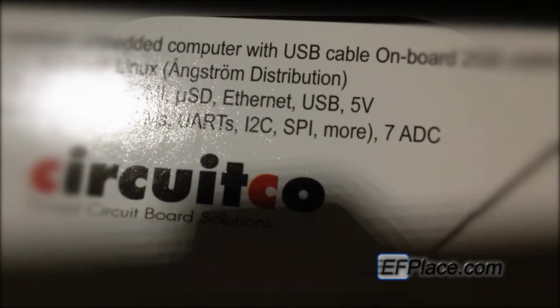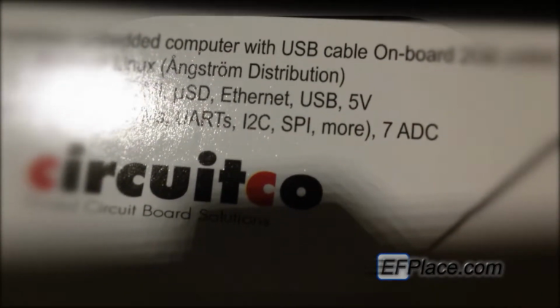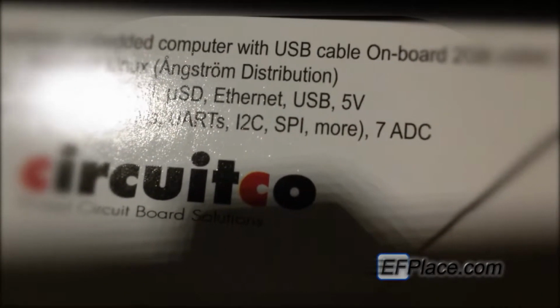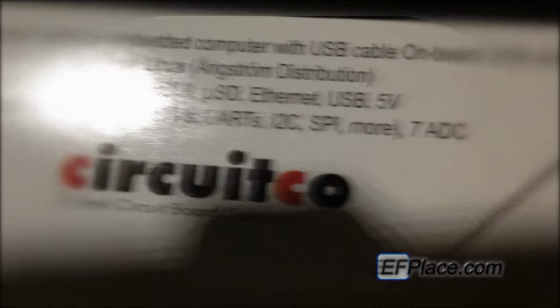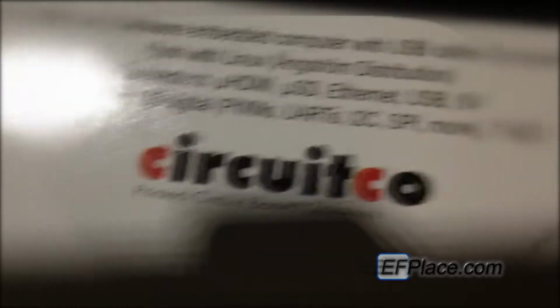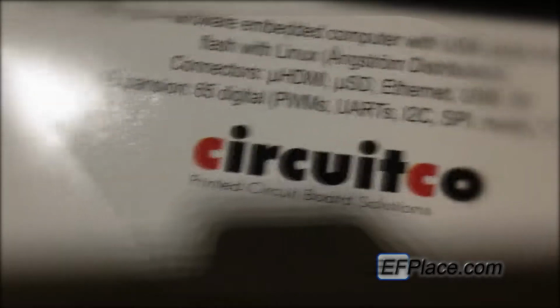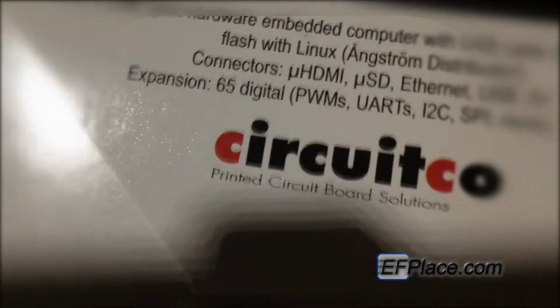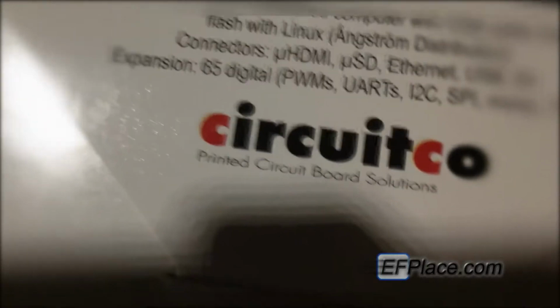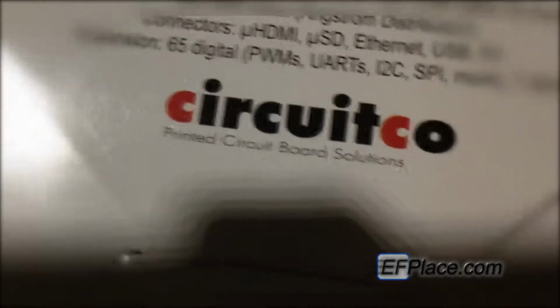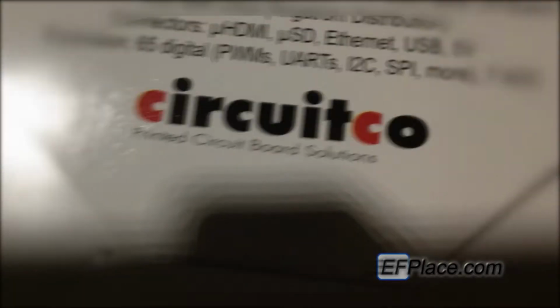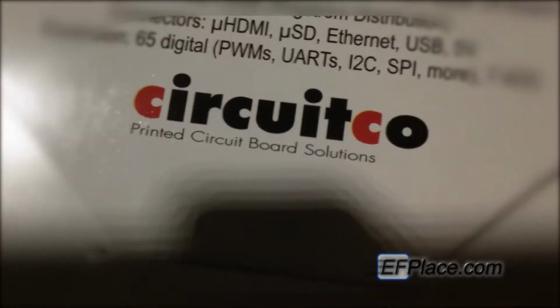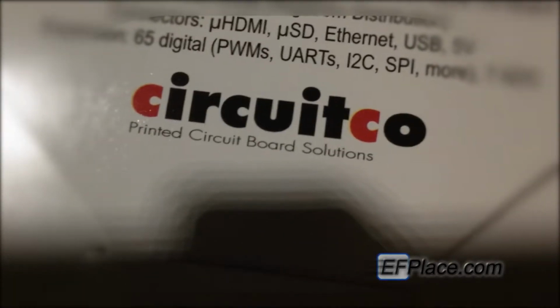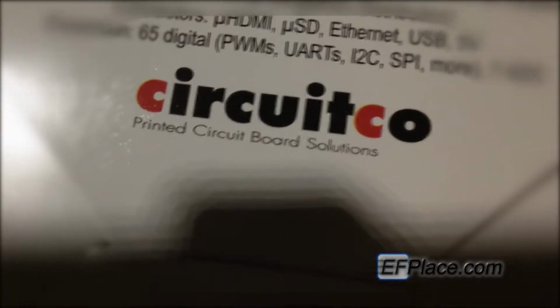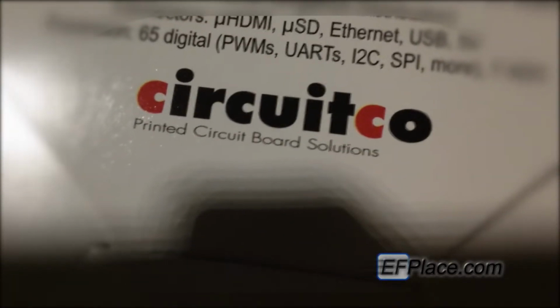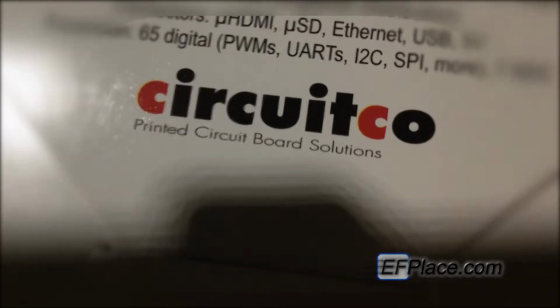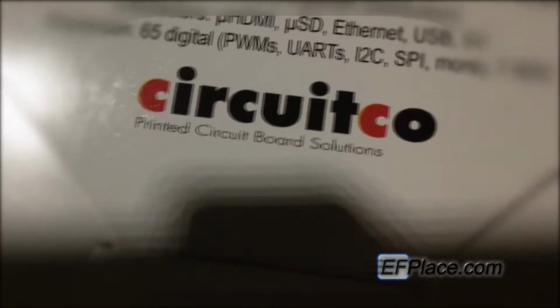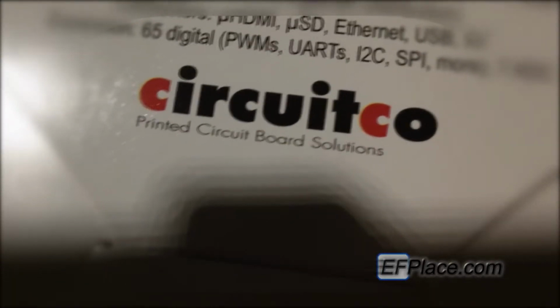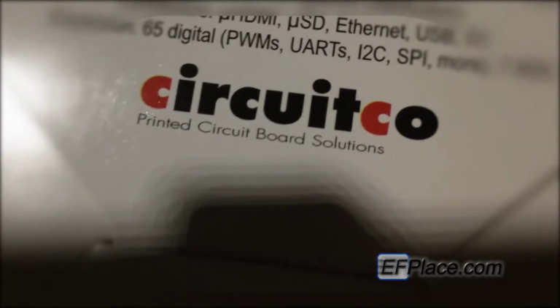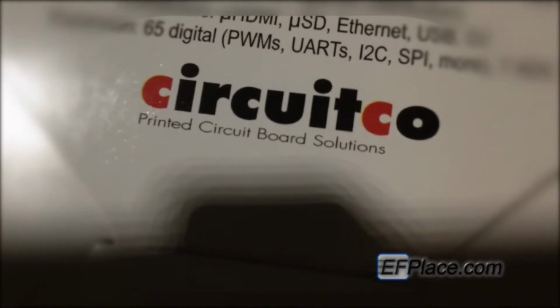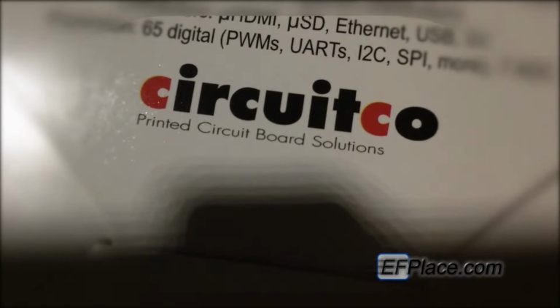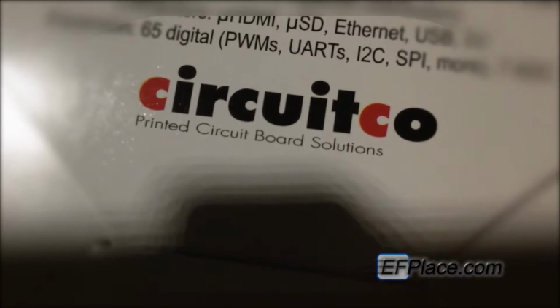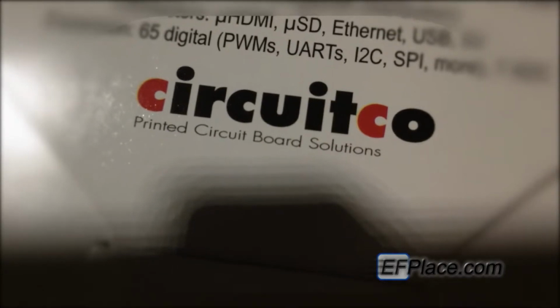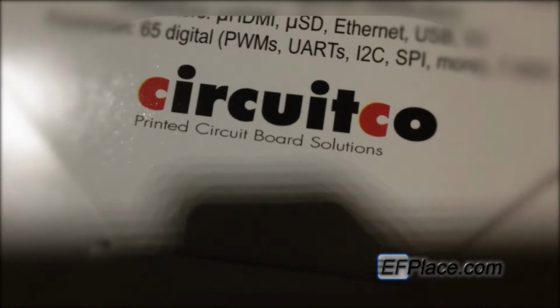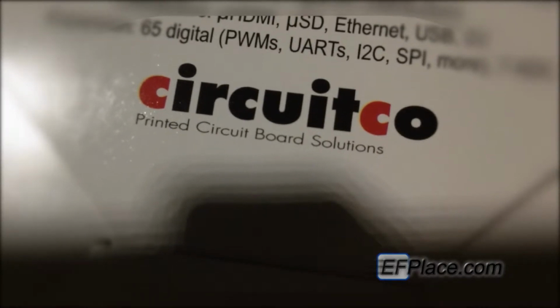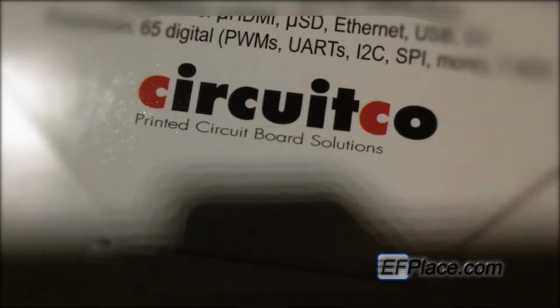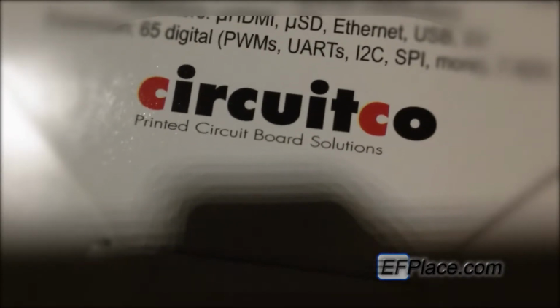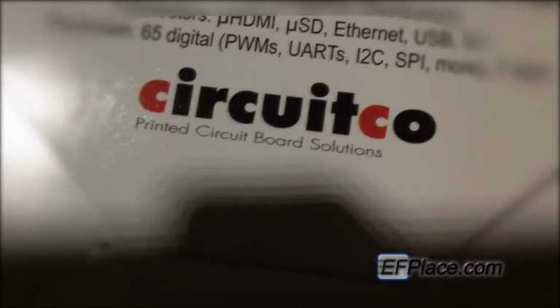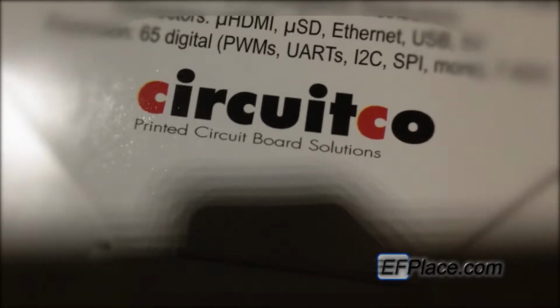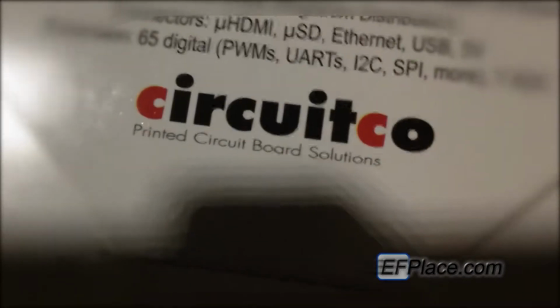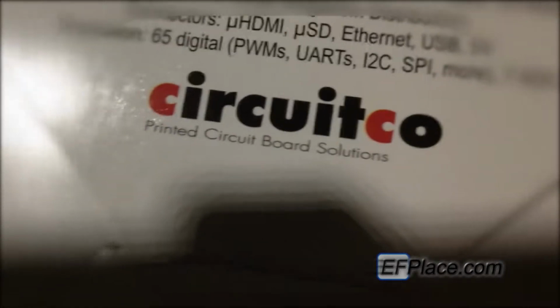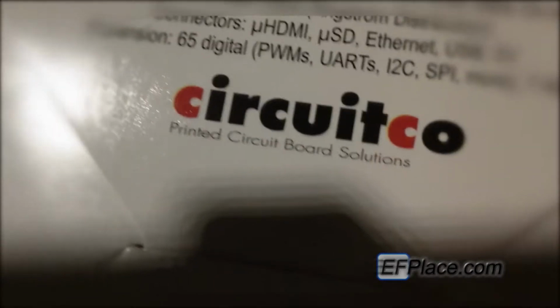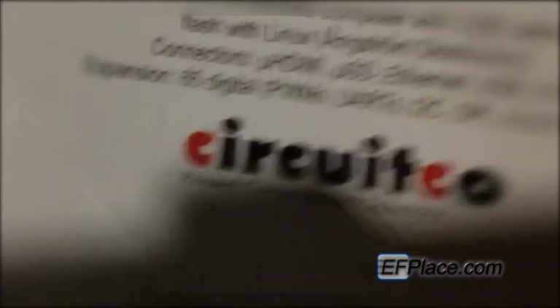I'm guessing that ADC means amps — I'm not entirely sure. The company who actually printed the circuit board is CircuitCo. I don't know much about them, but I'm guessing they're pretty good.